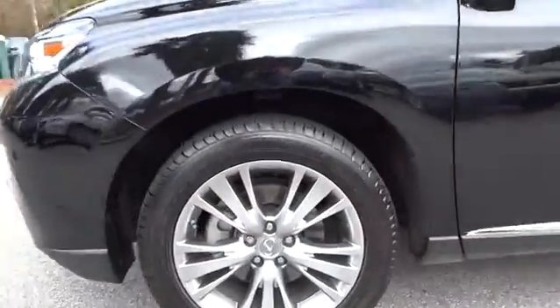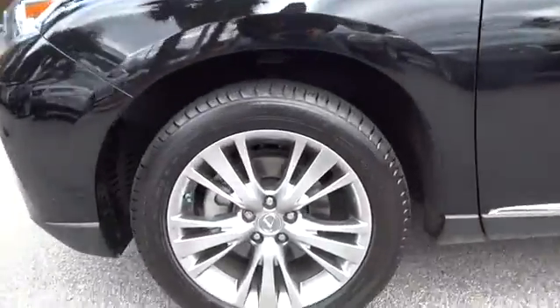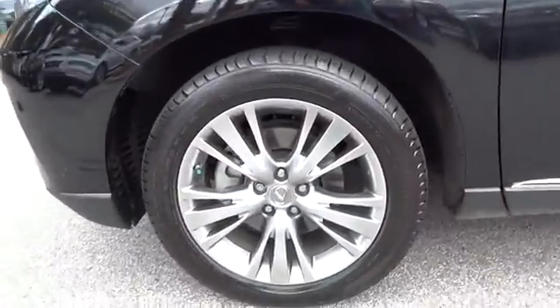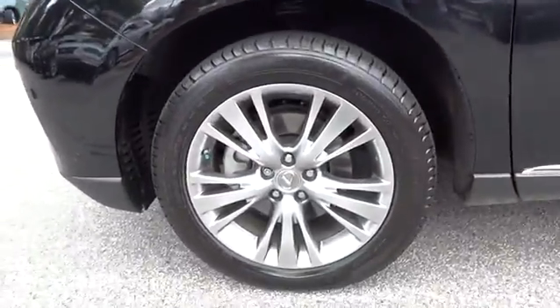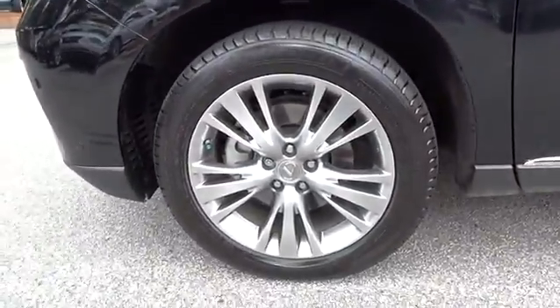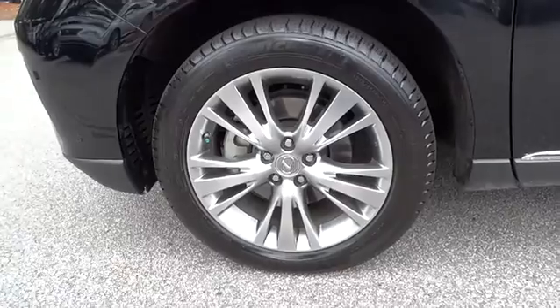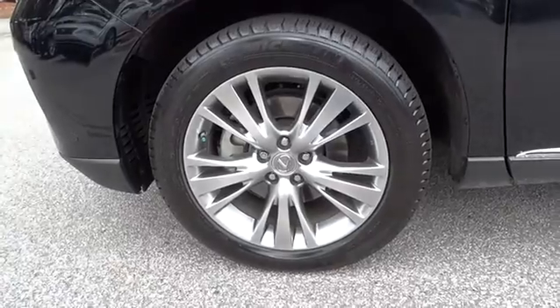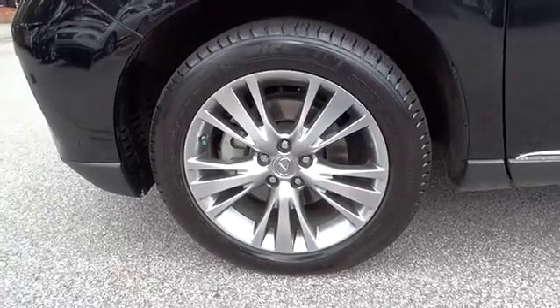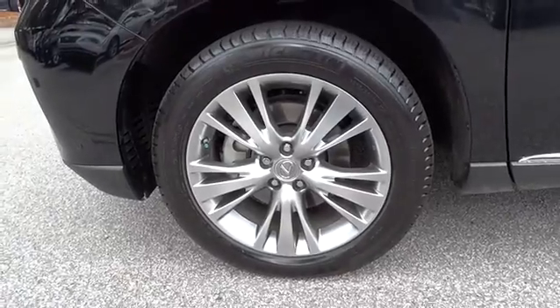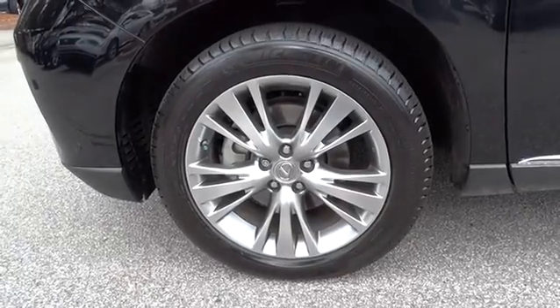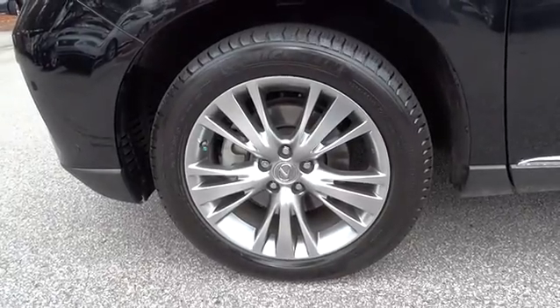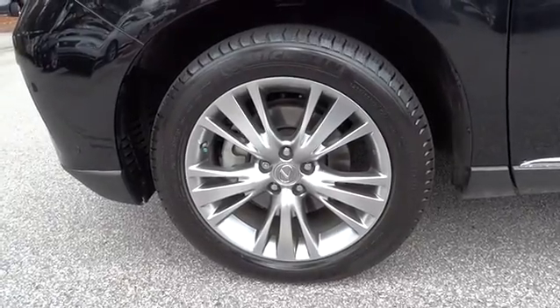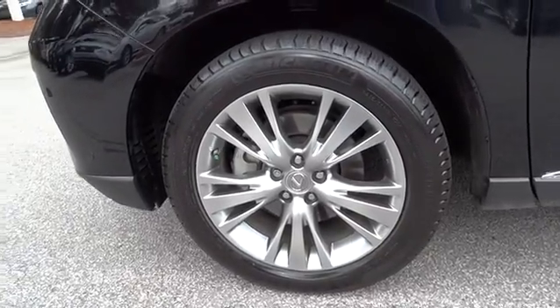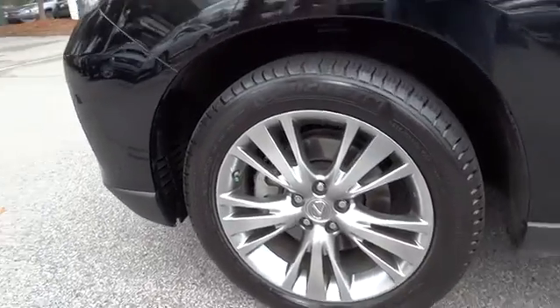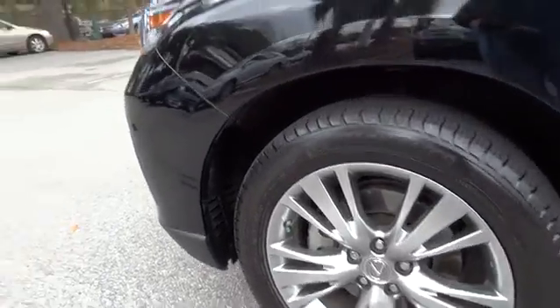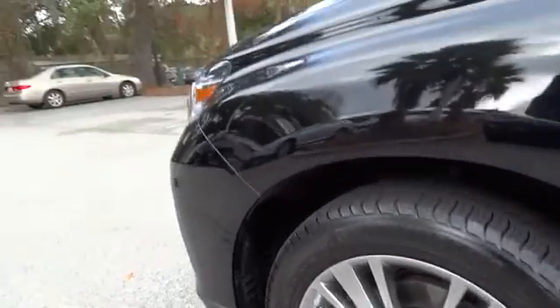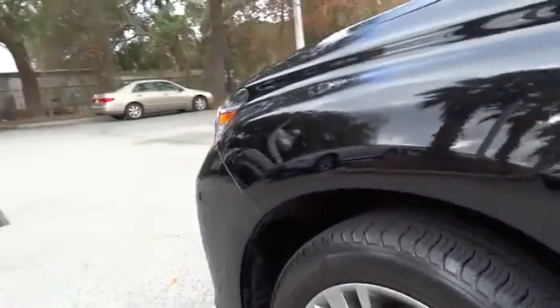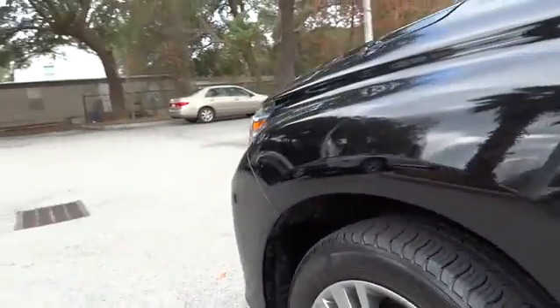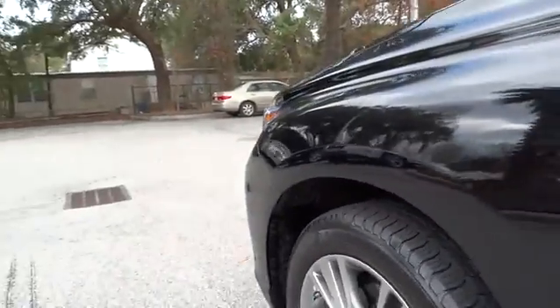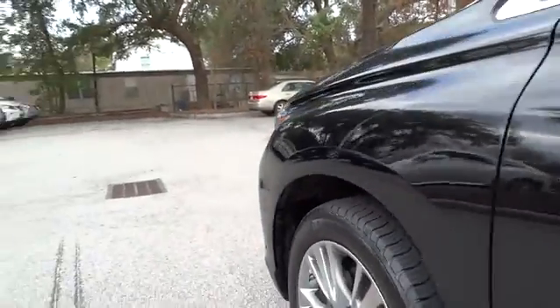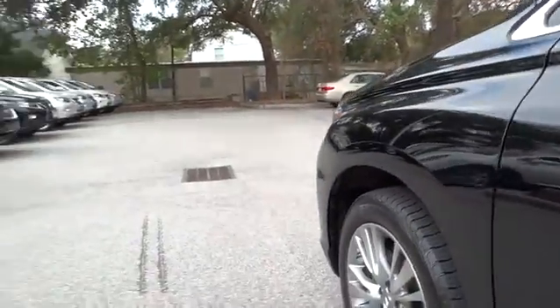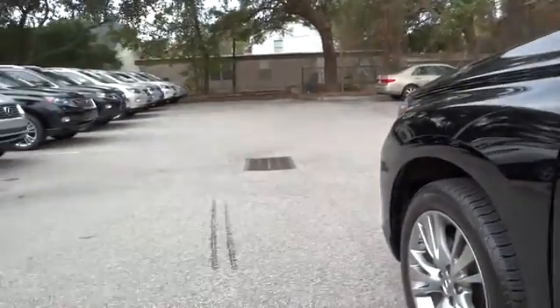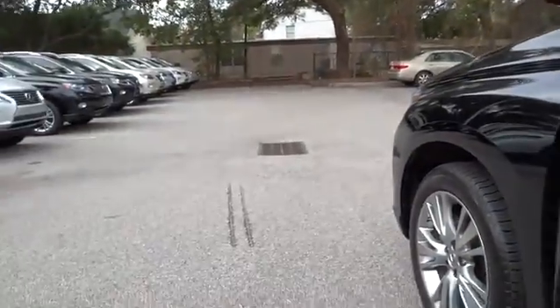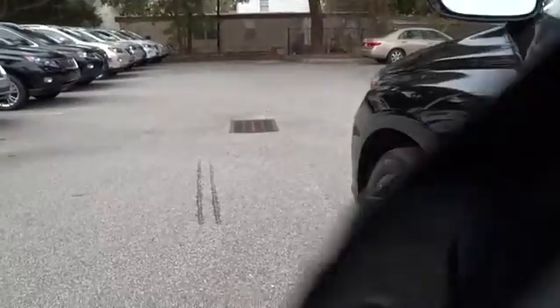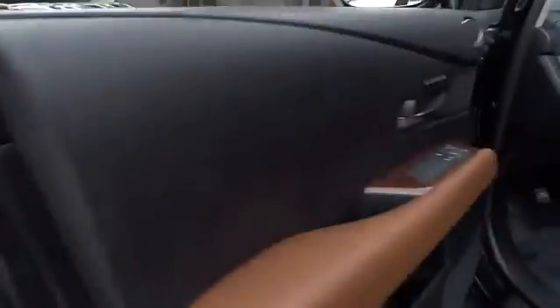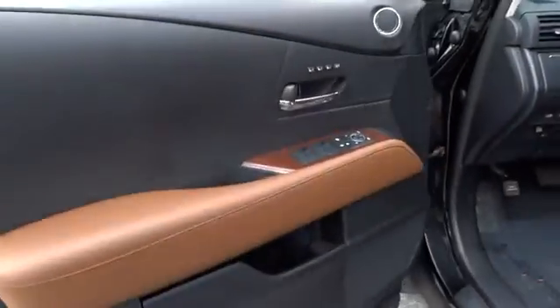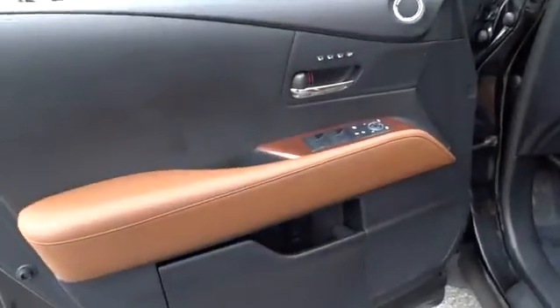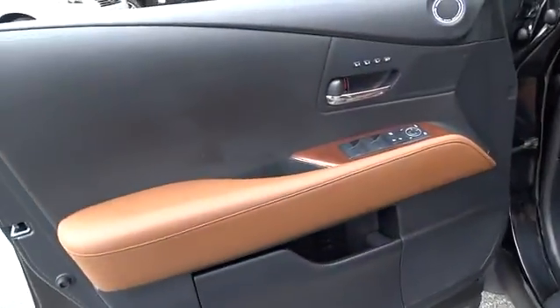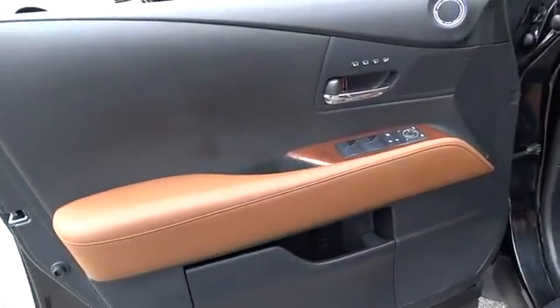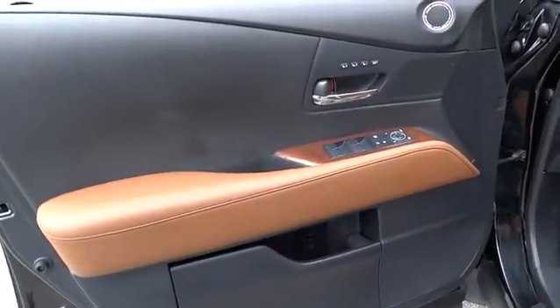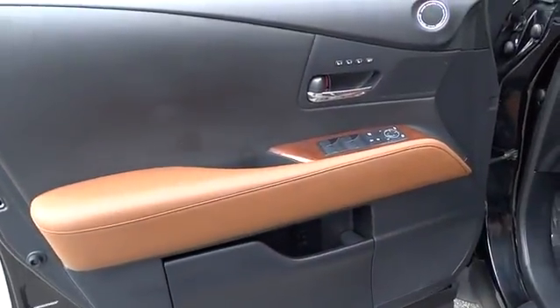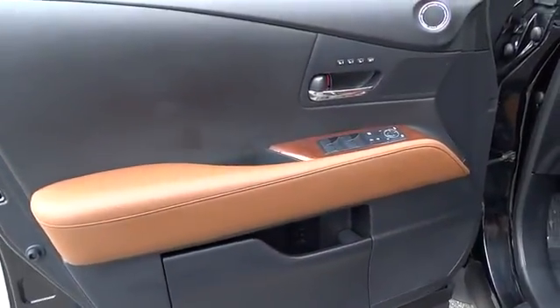CD changer, power lift gate, power passenger seat, navigation system, four-wheel ABS, air conditioning, driver lumbar, power steering.